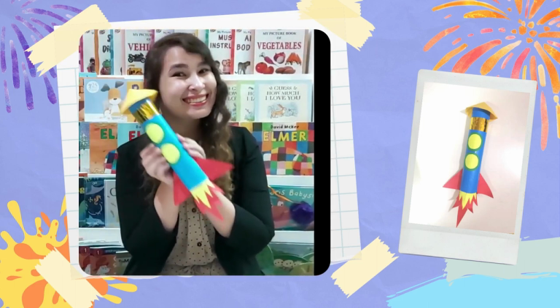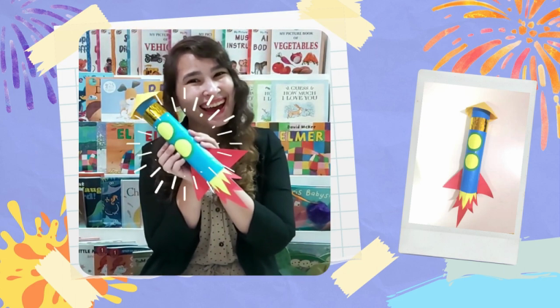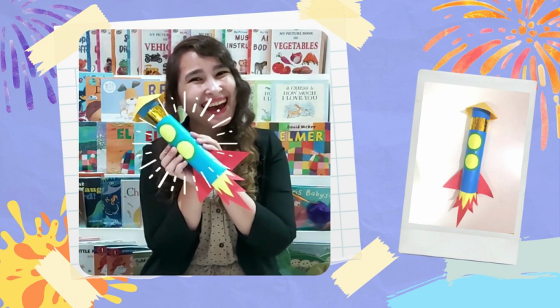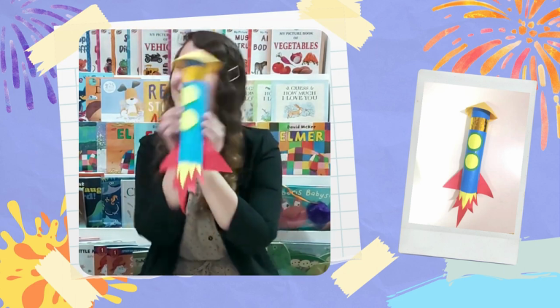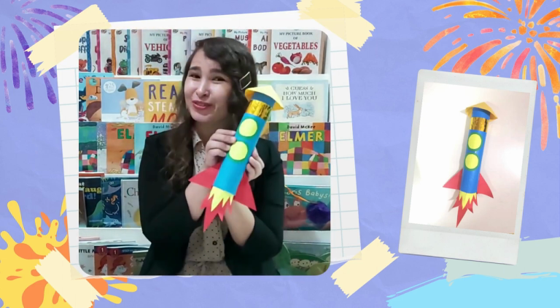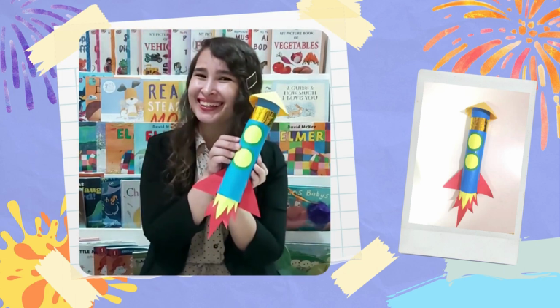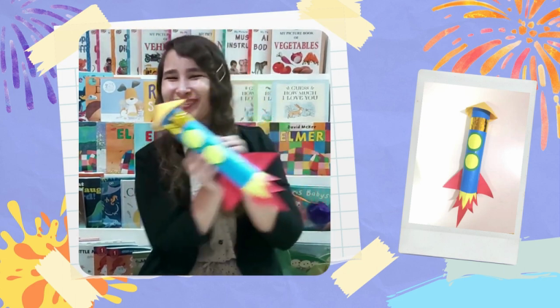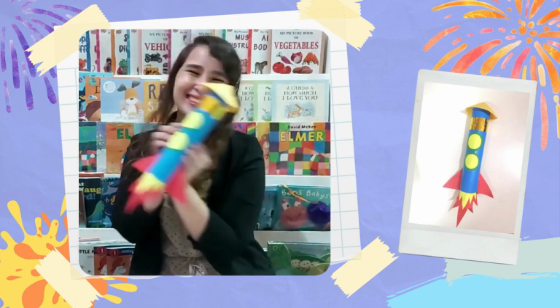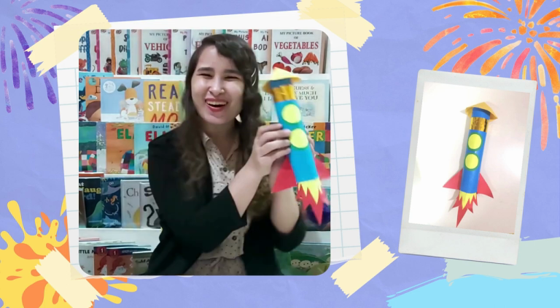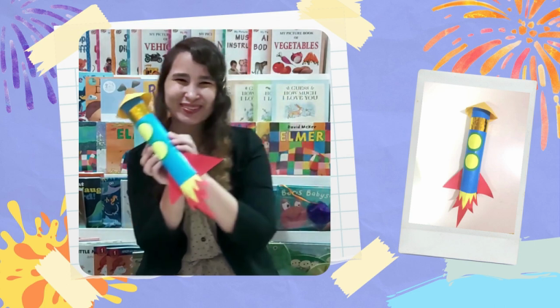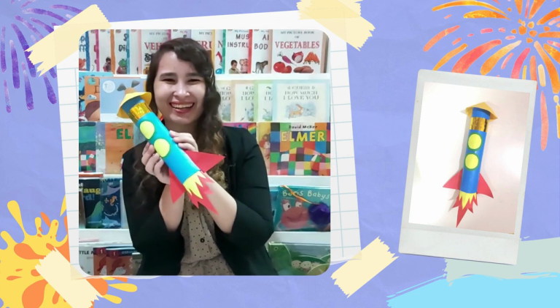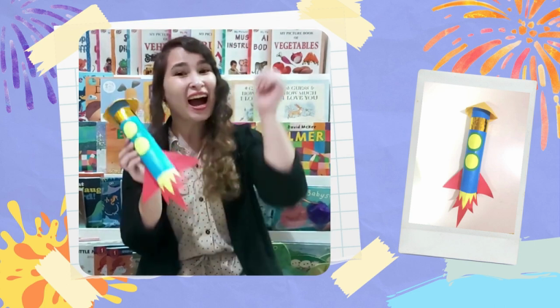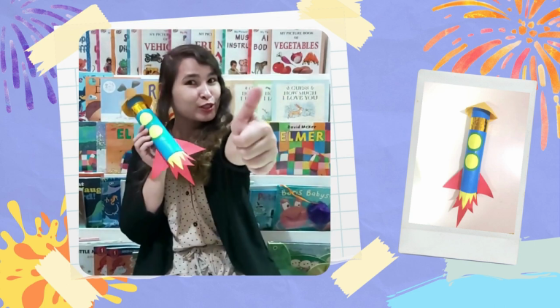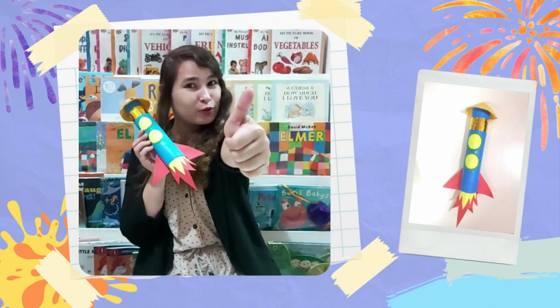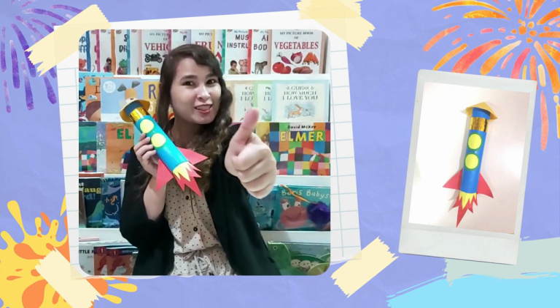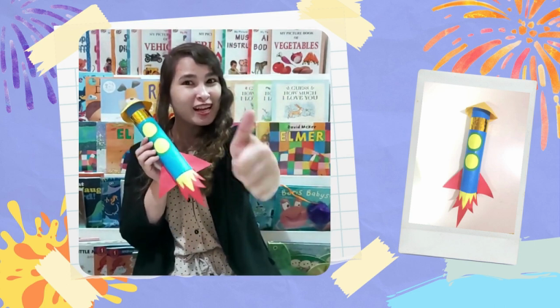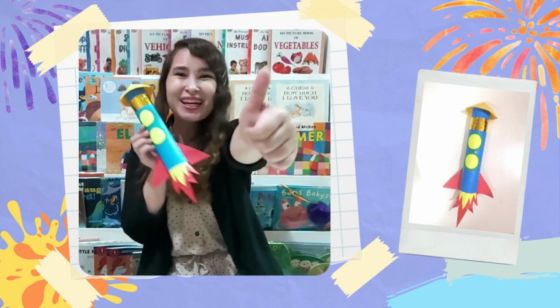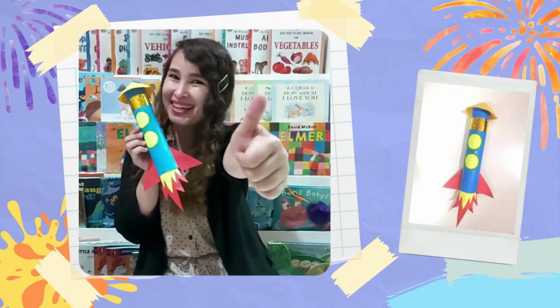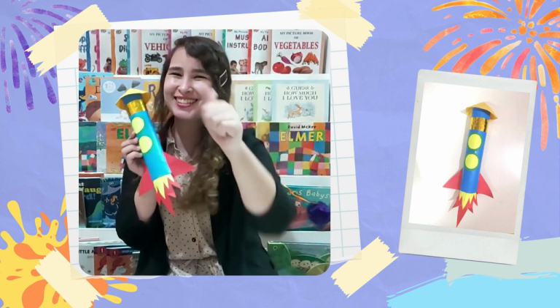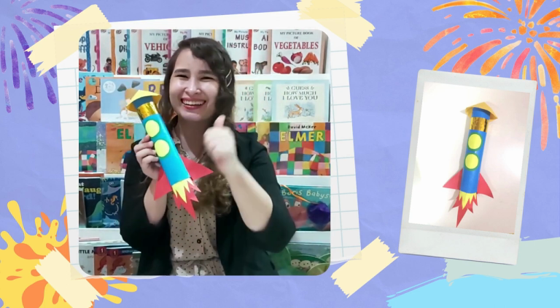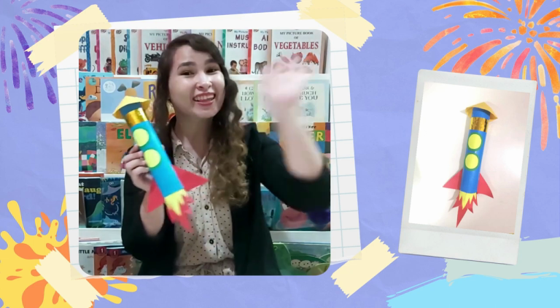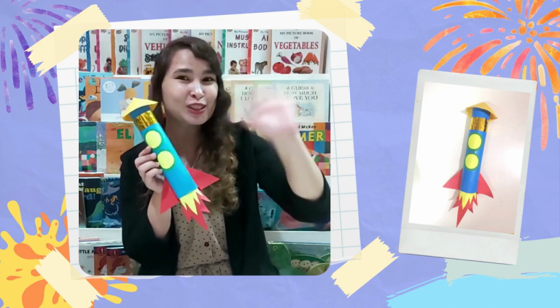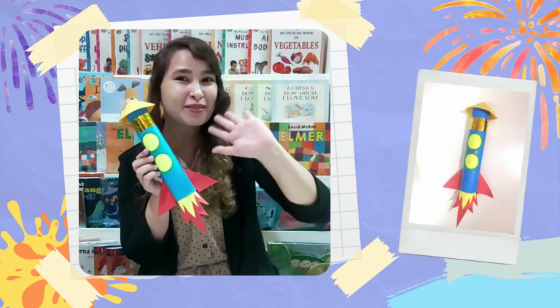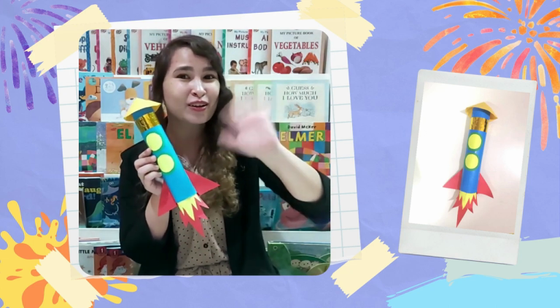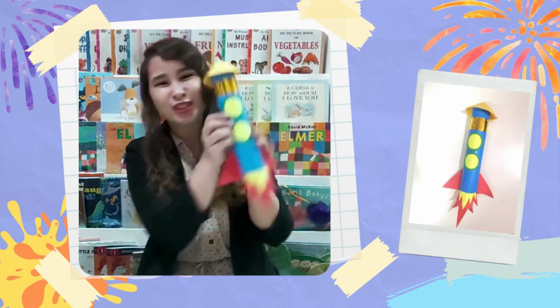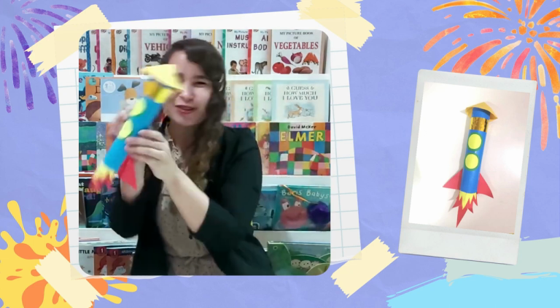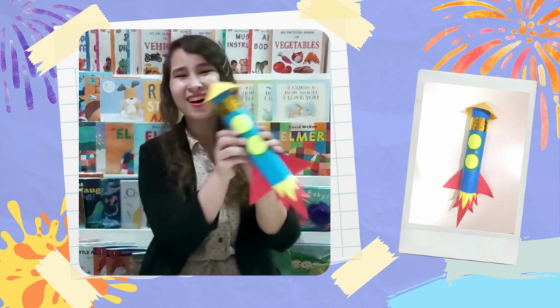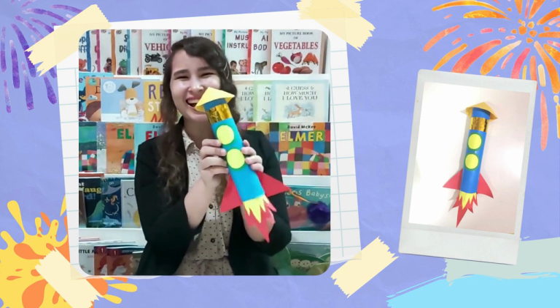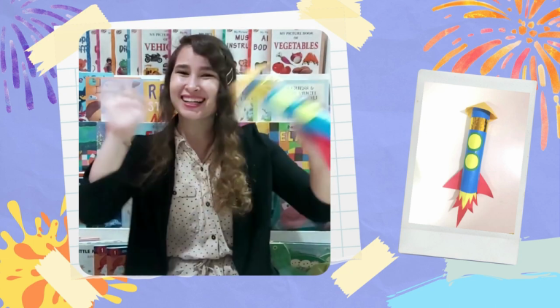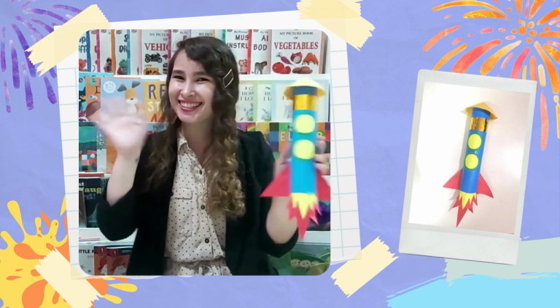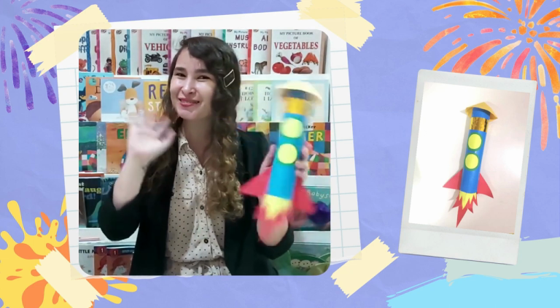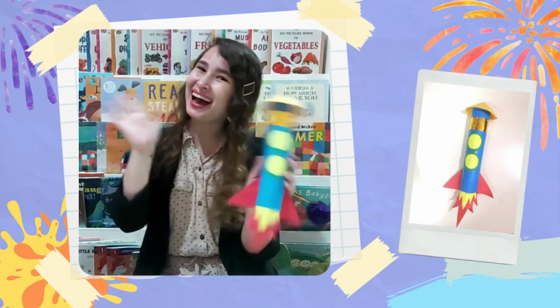Ta-da! And we've created our very own rocket. I'm sure your rockets turned out to be amazing as well. Thank you for joining me on our Zoom and our time. I'll see you soon. Bye bye!